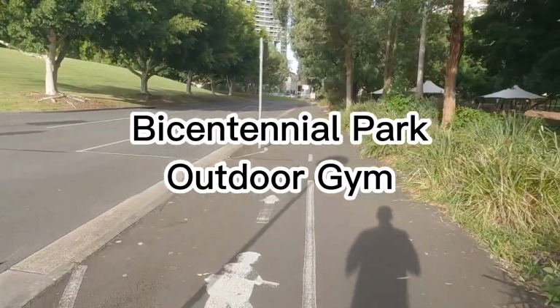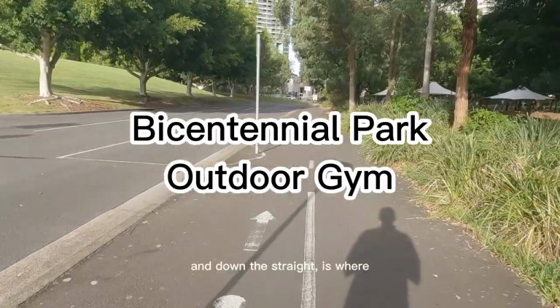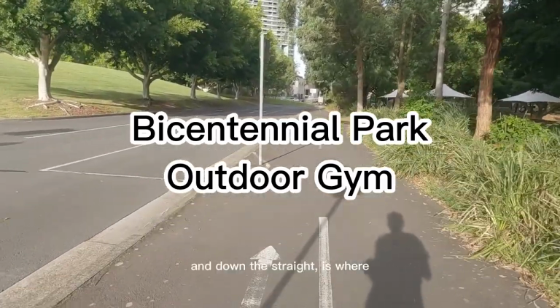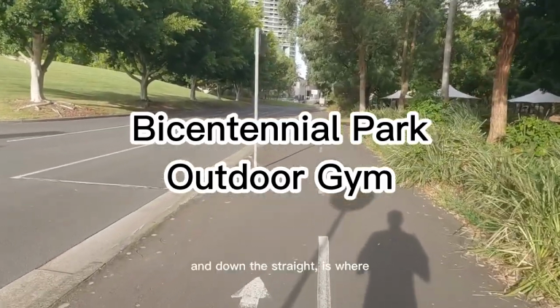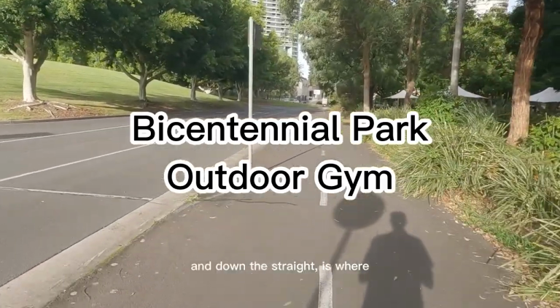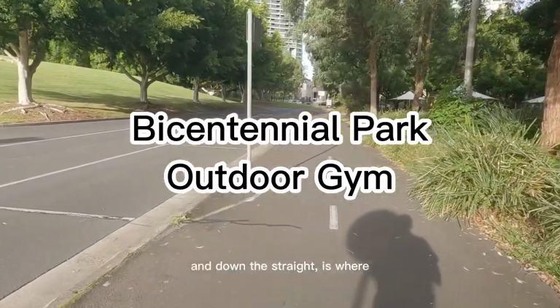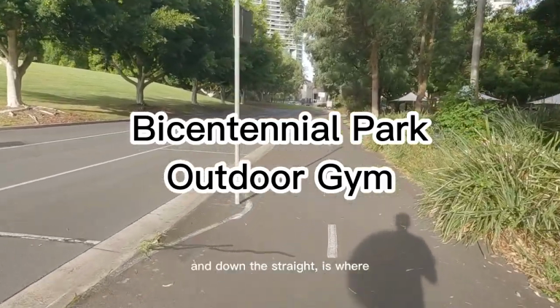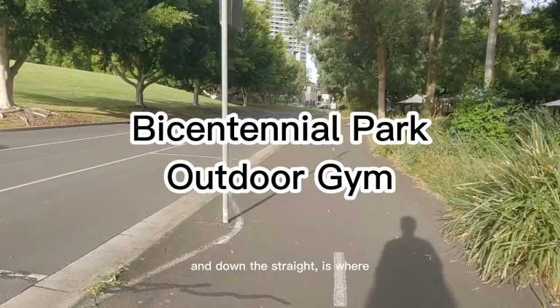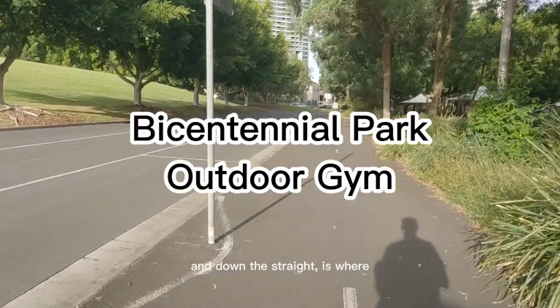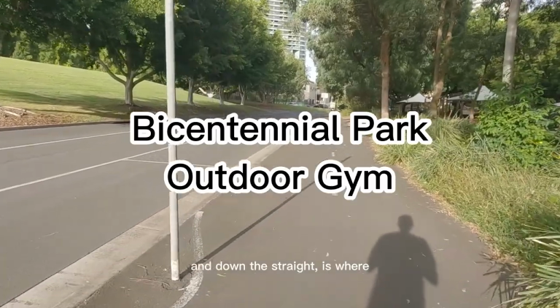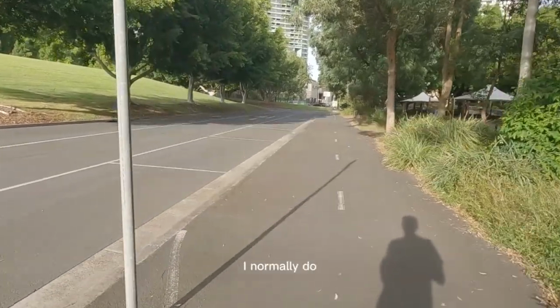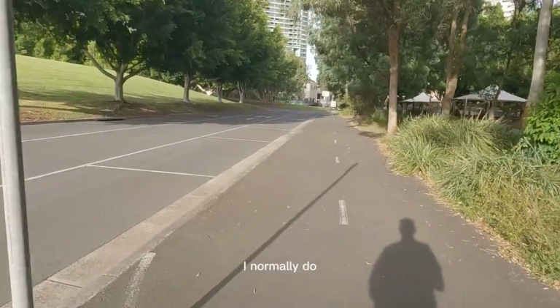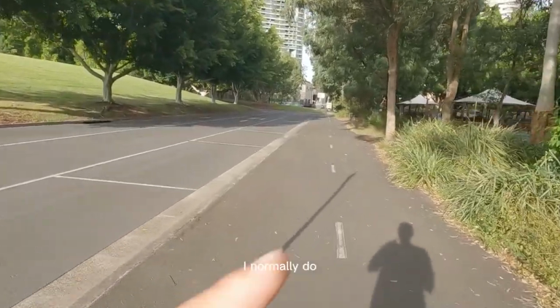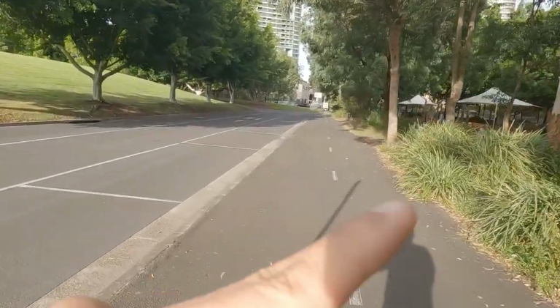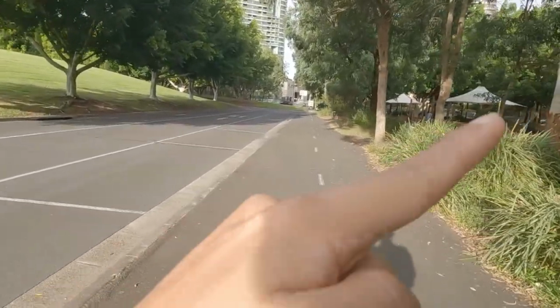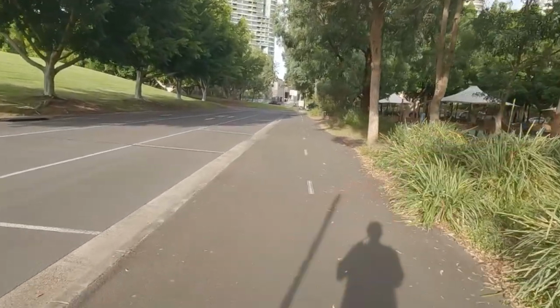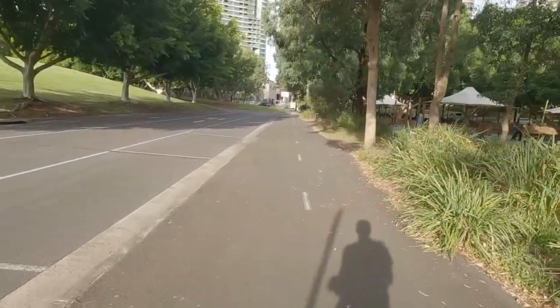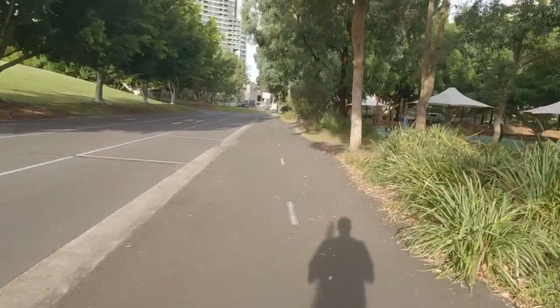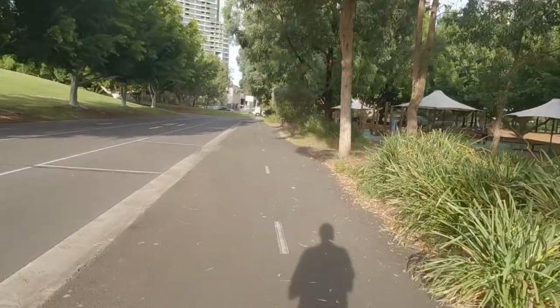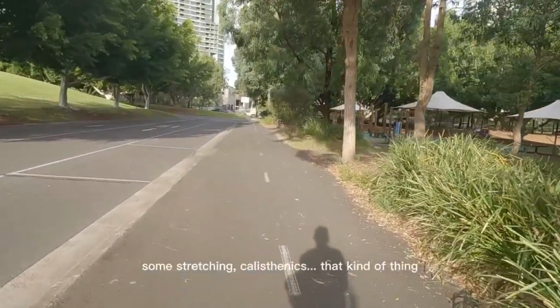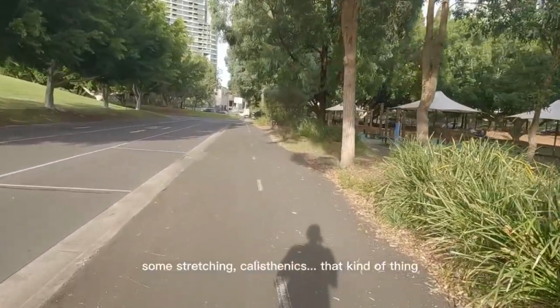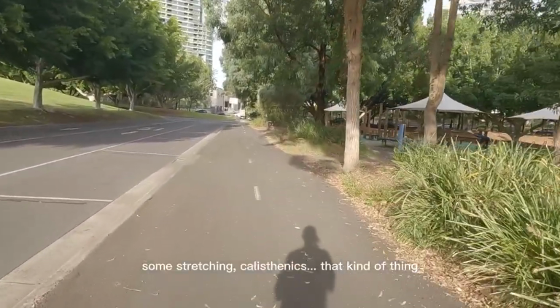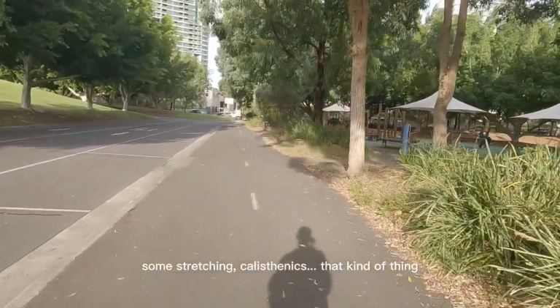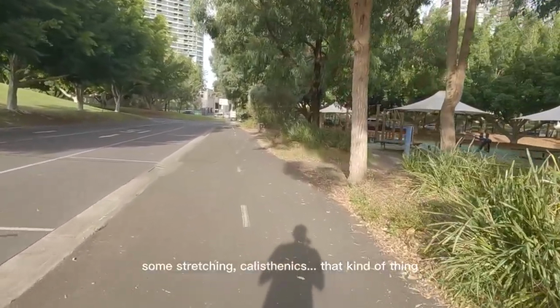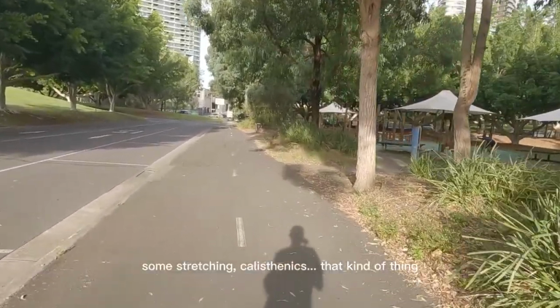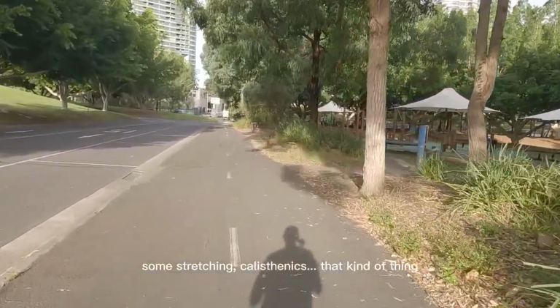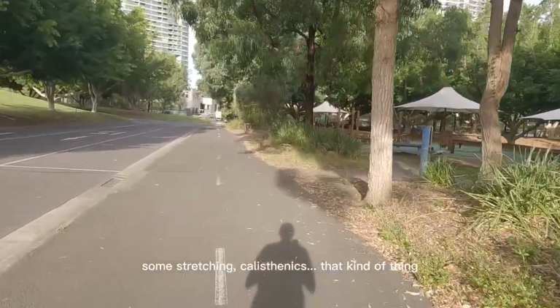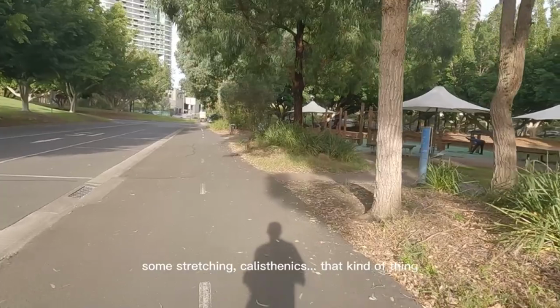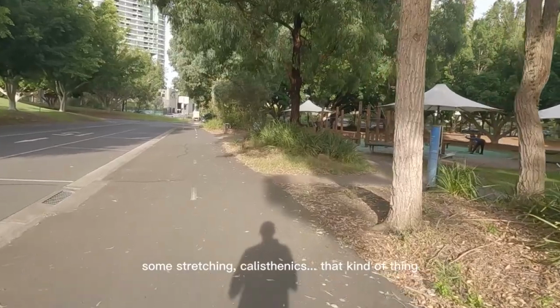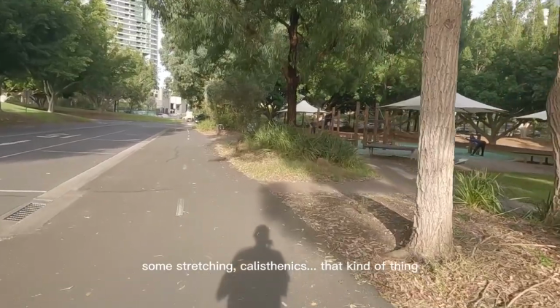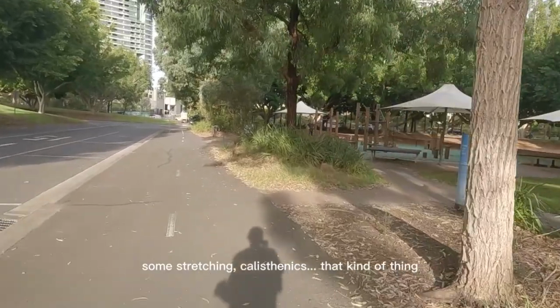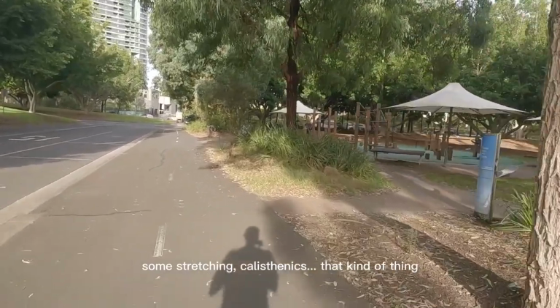Down the straight is where I normally do some stretching and calisthenics, that kind of thing.